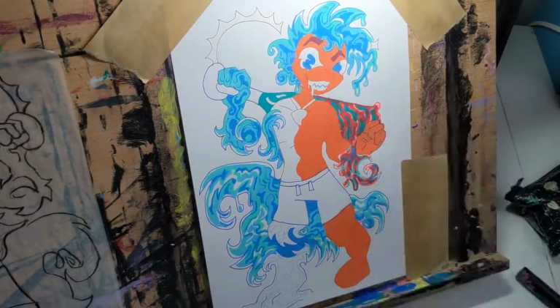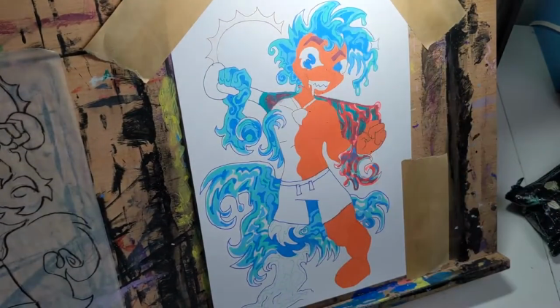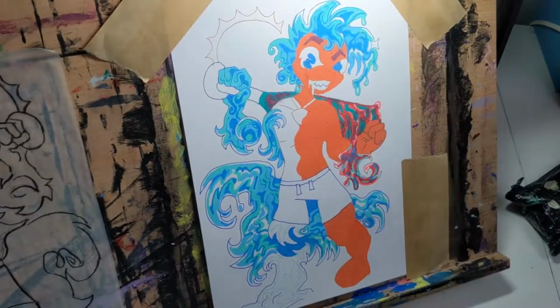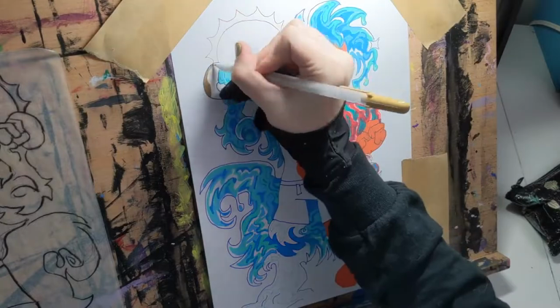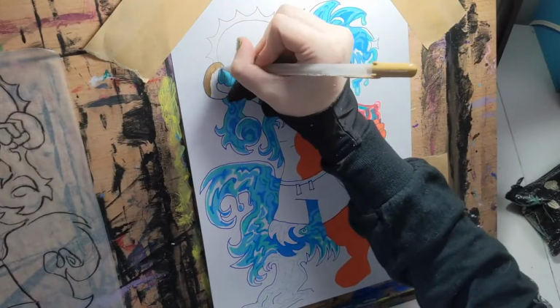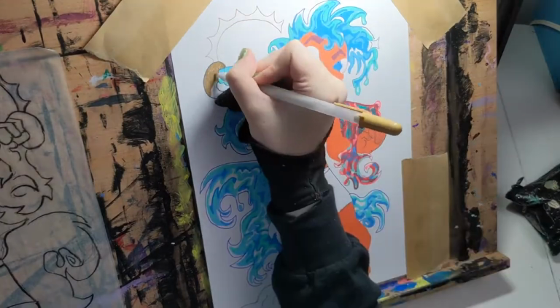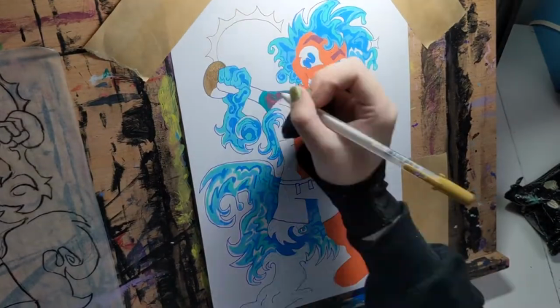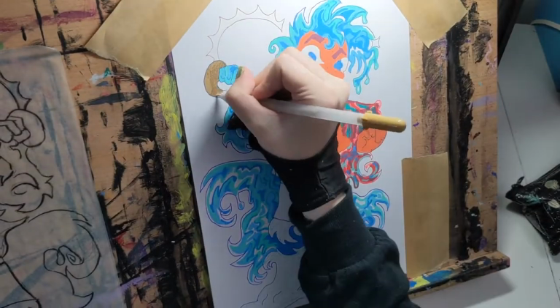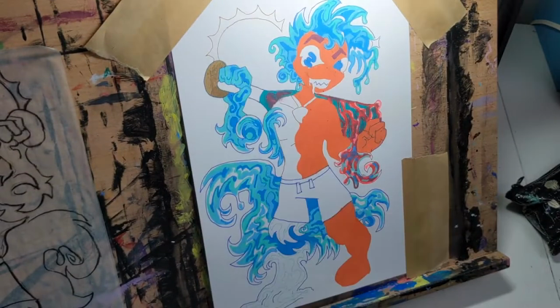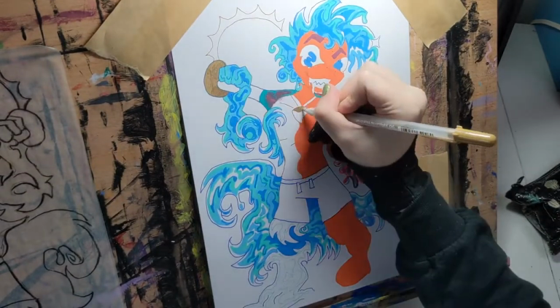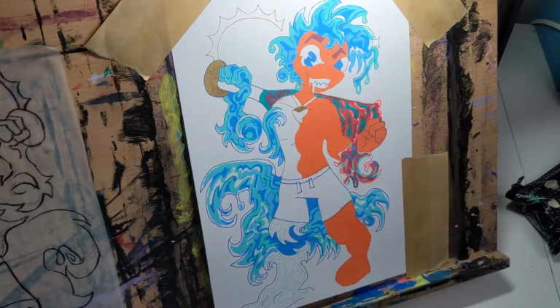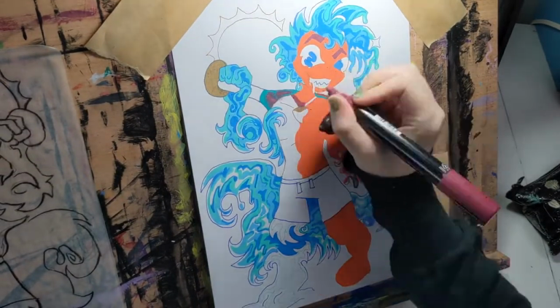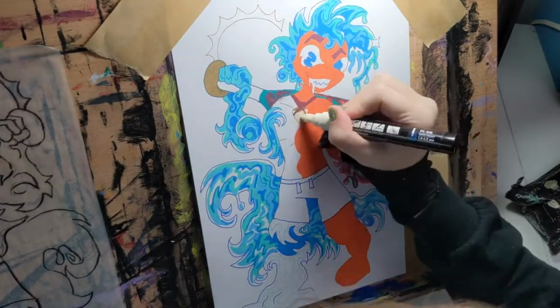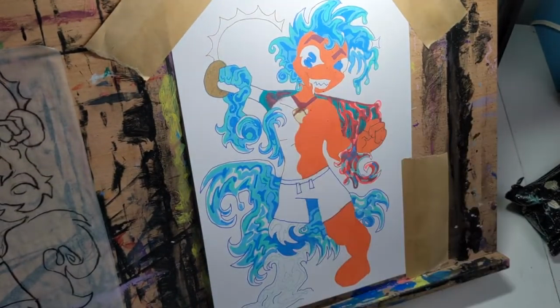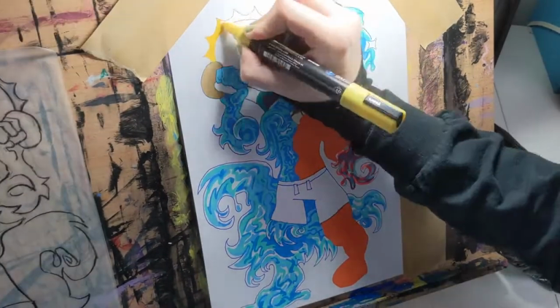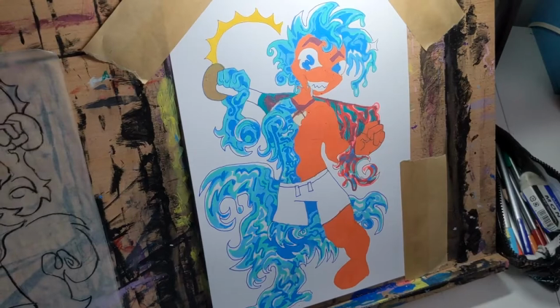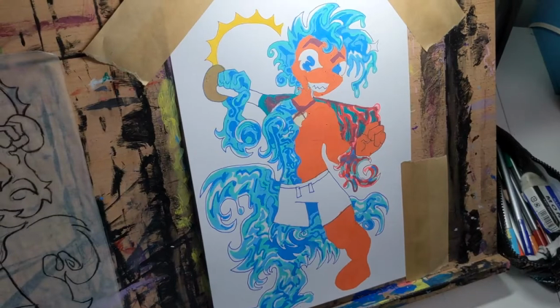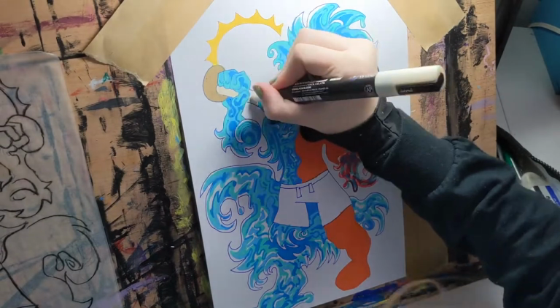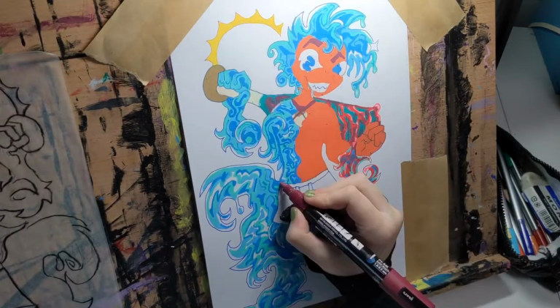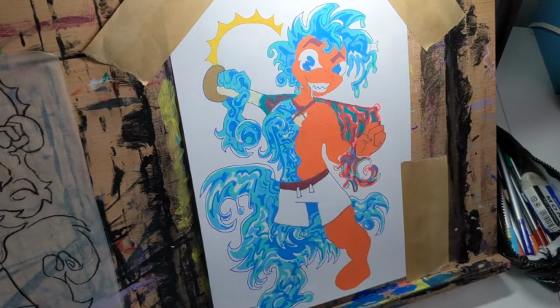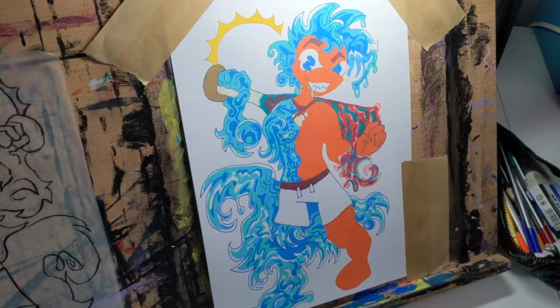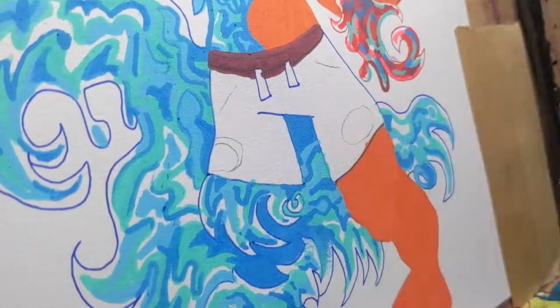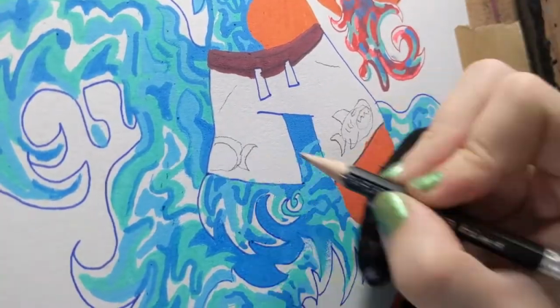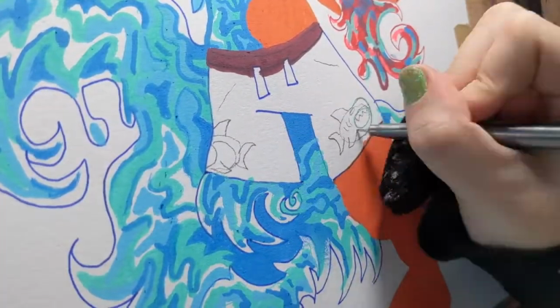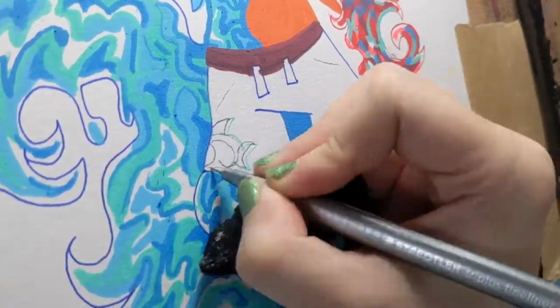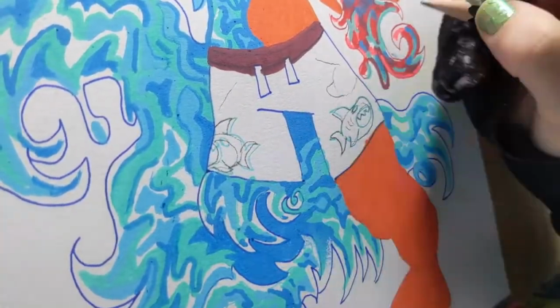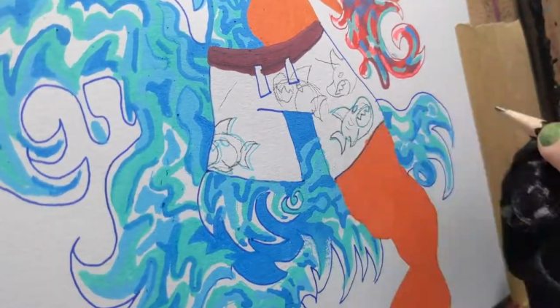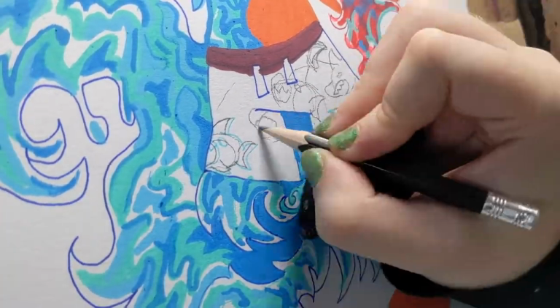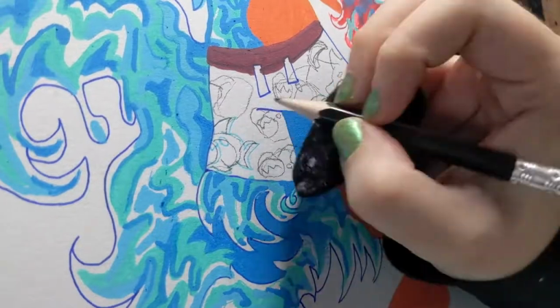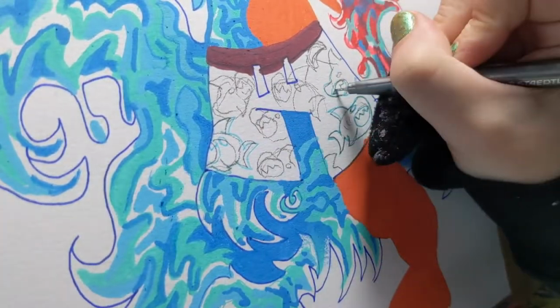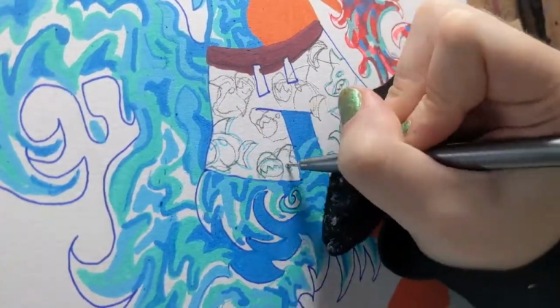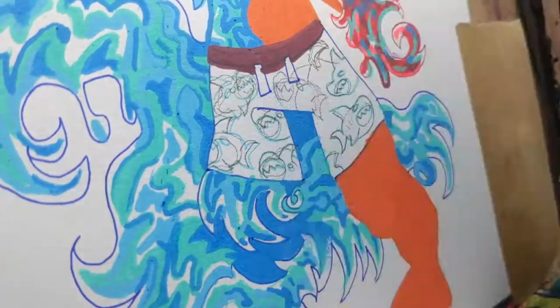Thank you so much to everyone who's participated in my speedpaints so far. I'm very eager to share my process and get feedback. I have many things planned for the future, so please subscribe to keep in touch with future updates. Enjoy the rest of the video!